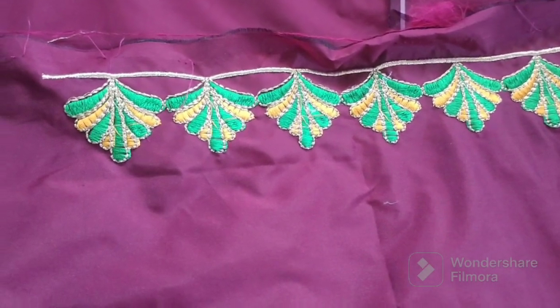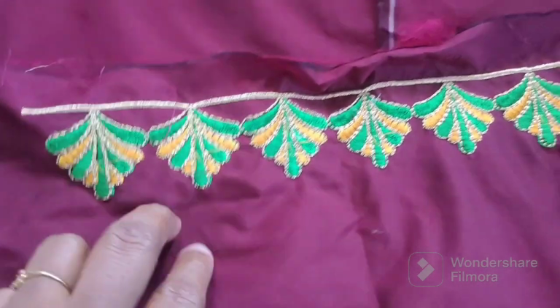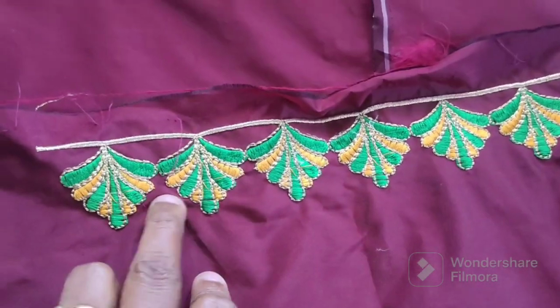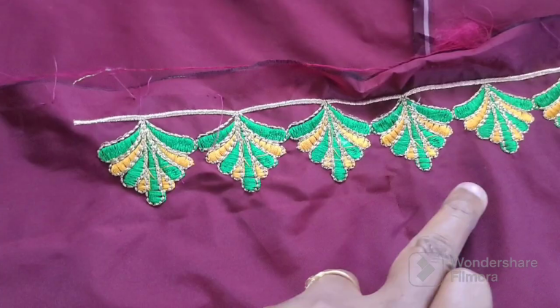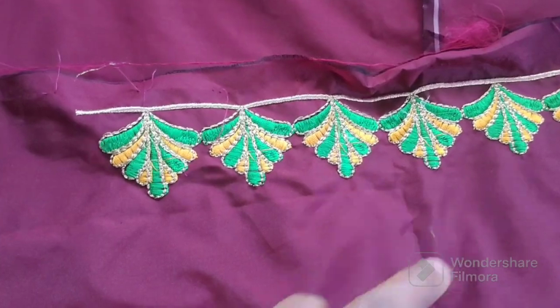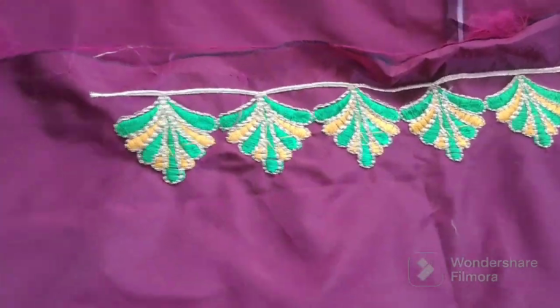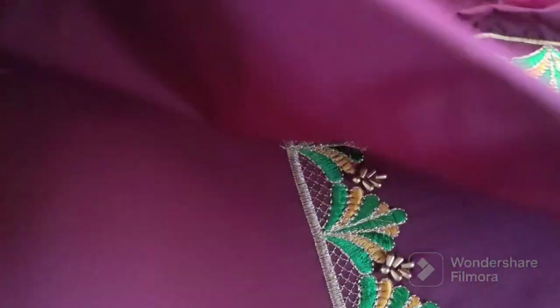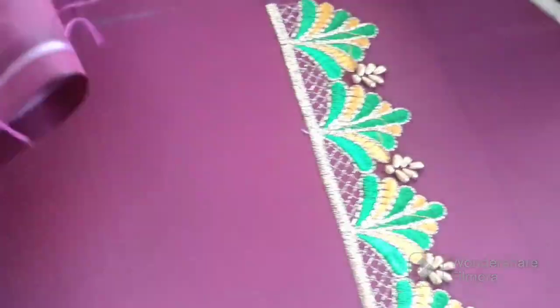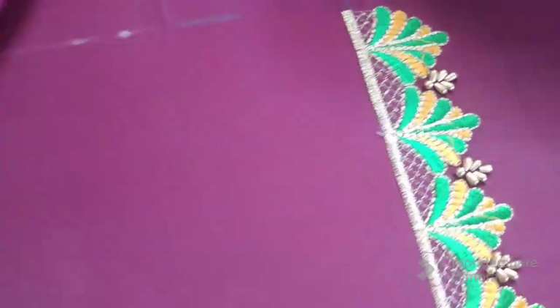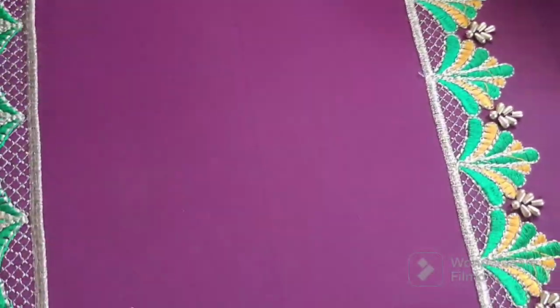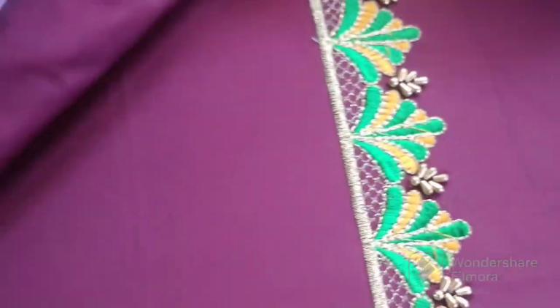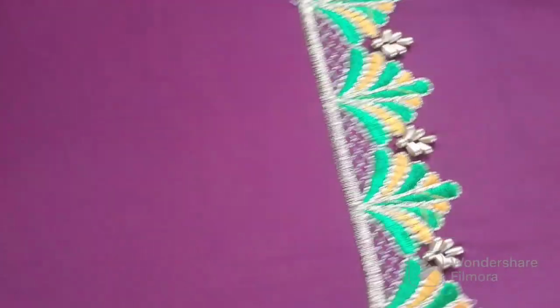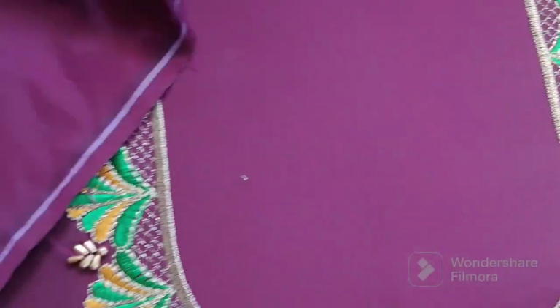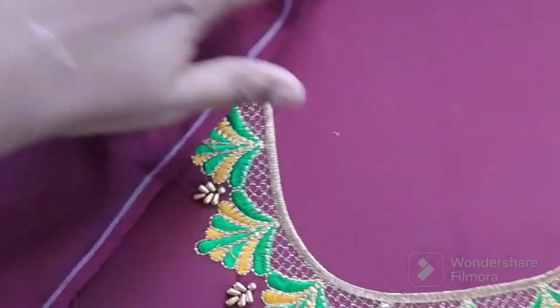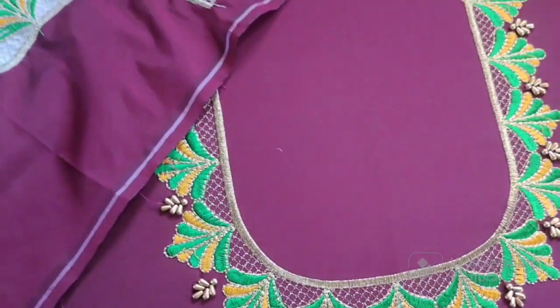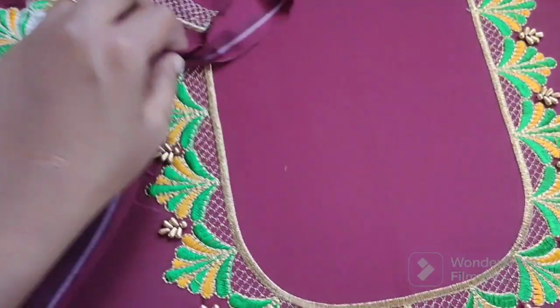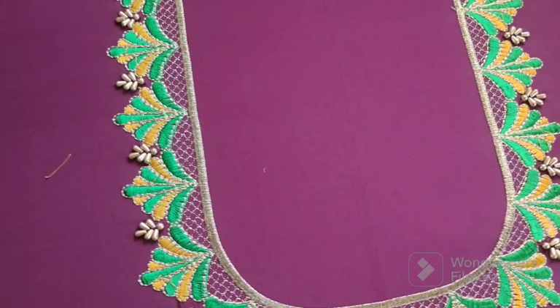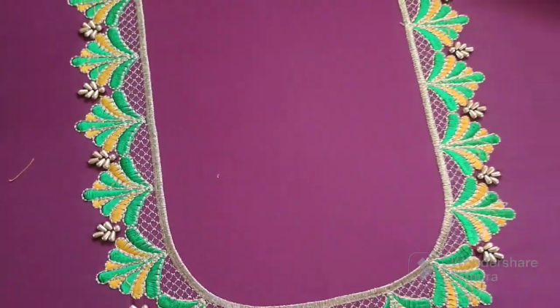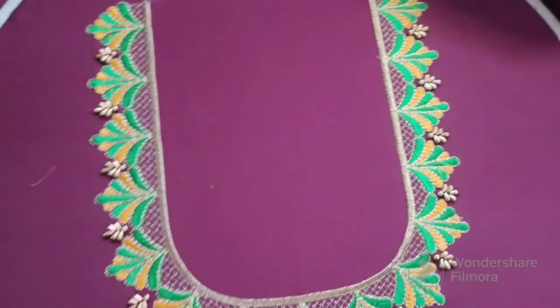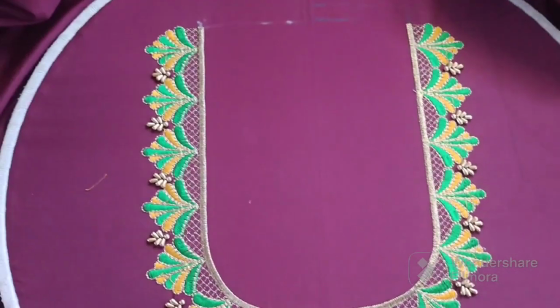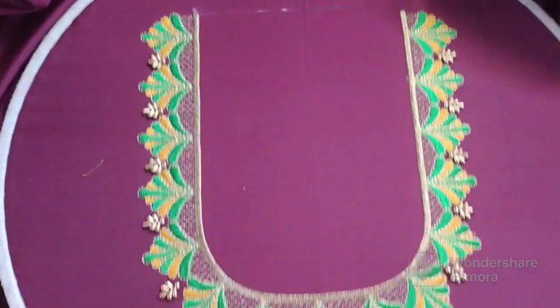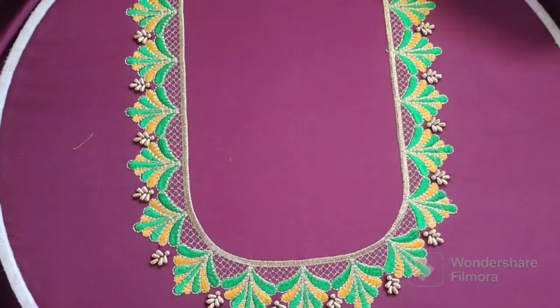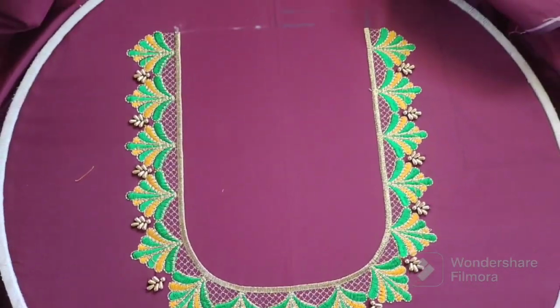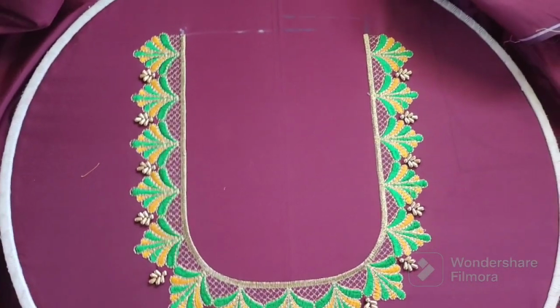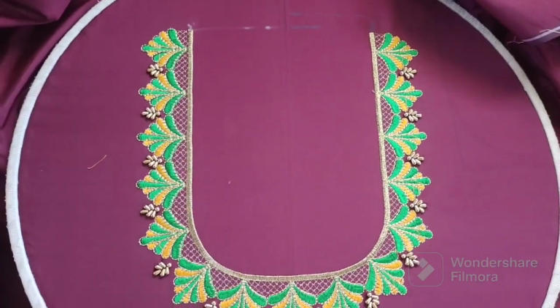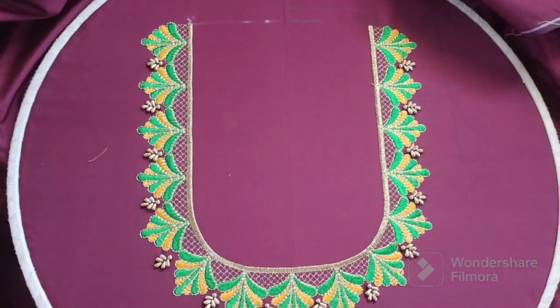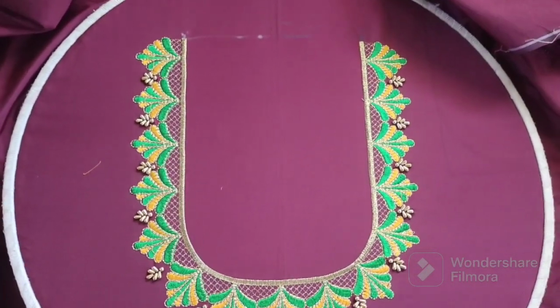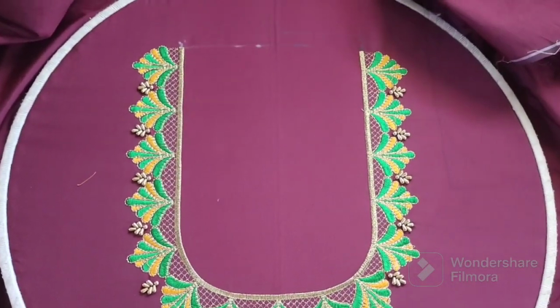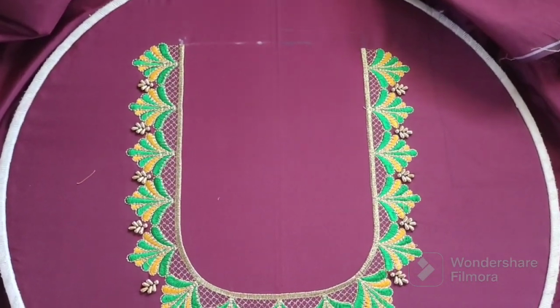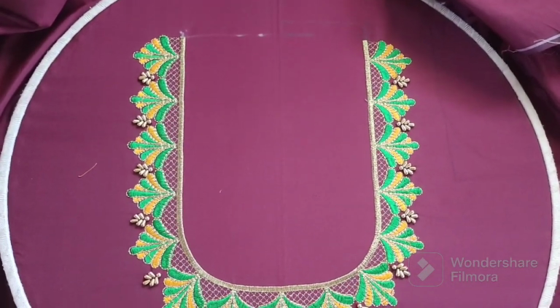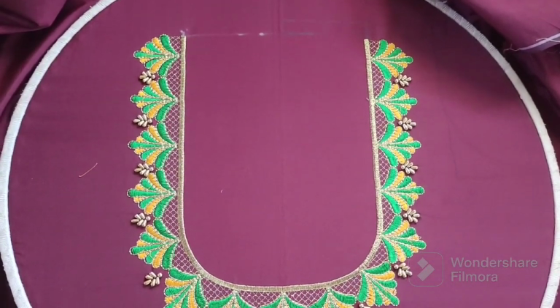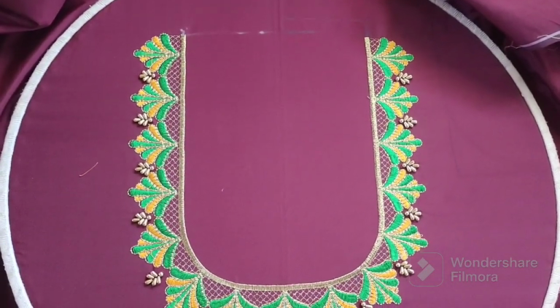We give the movements to my previous hands. This is the back neck finish when you put photos on the back neck. This is the full view of the back neck.